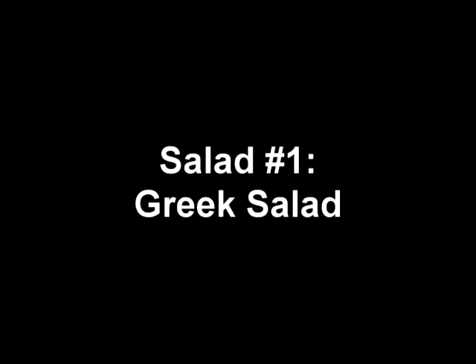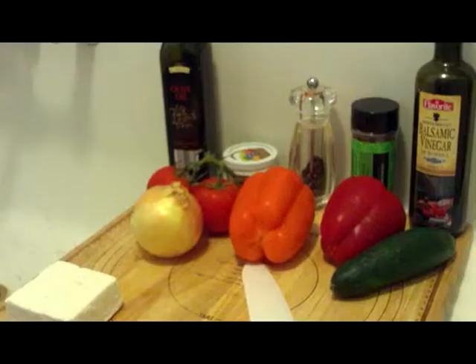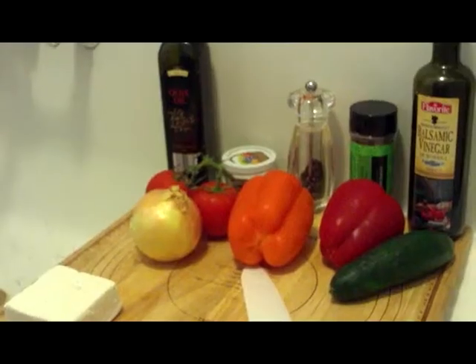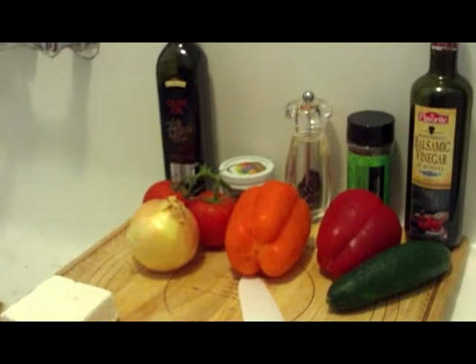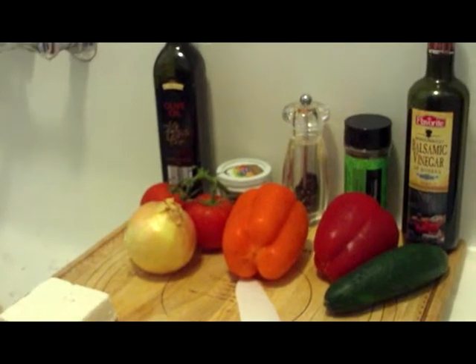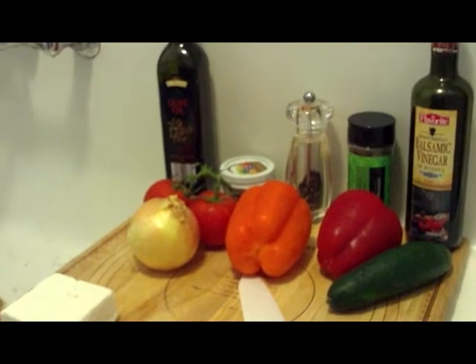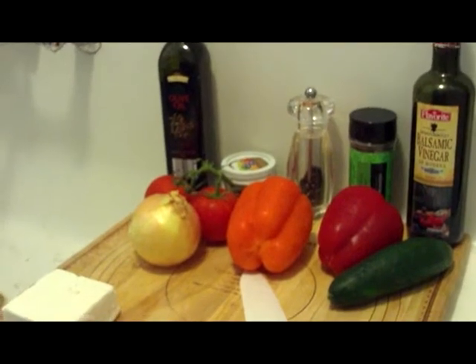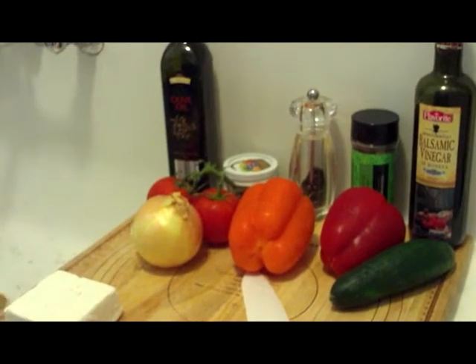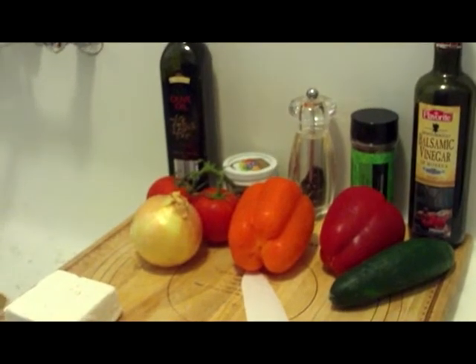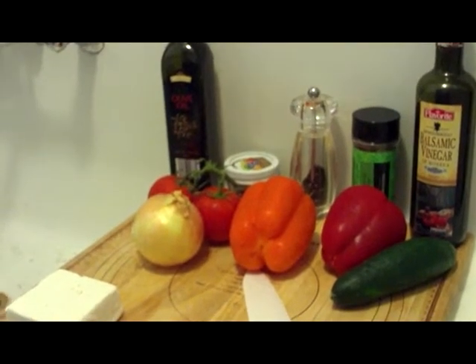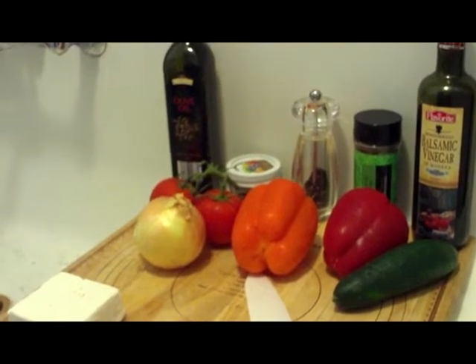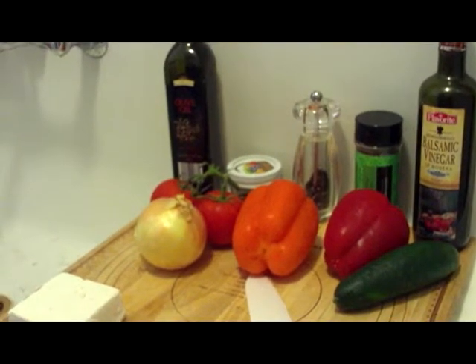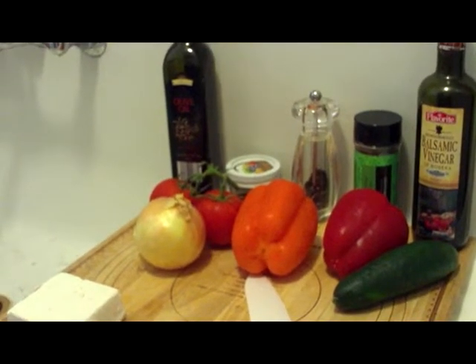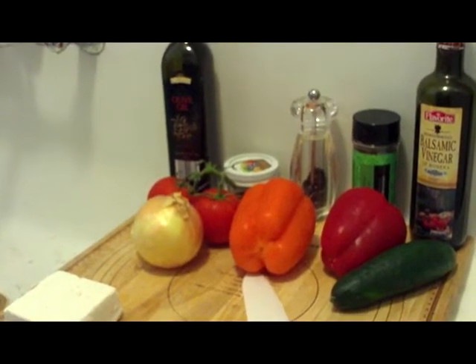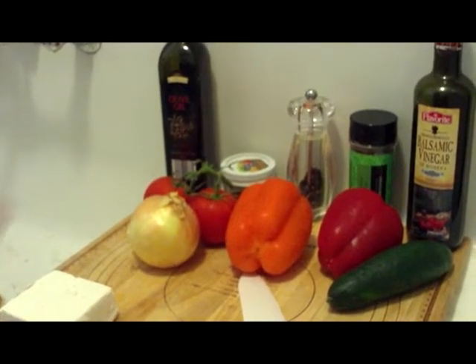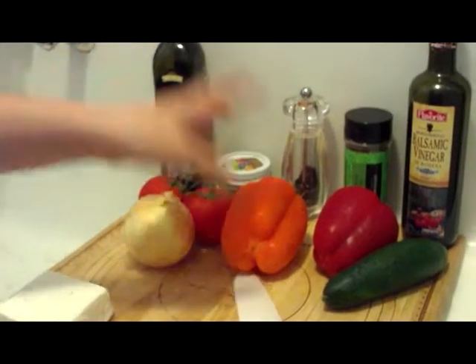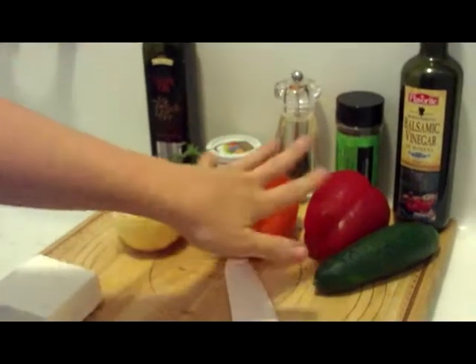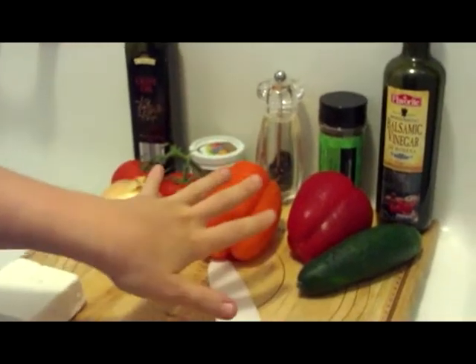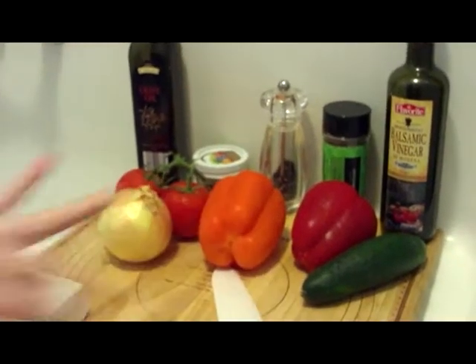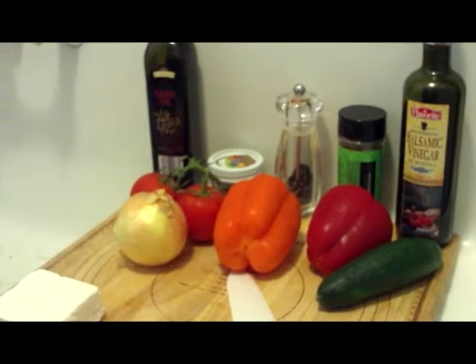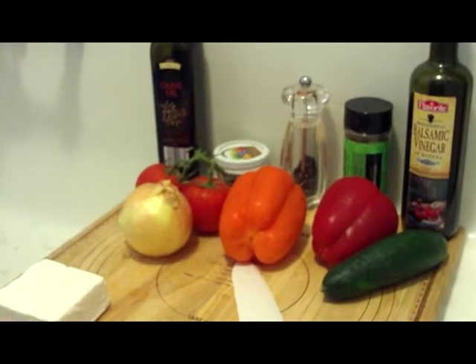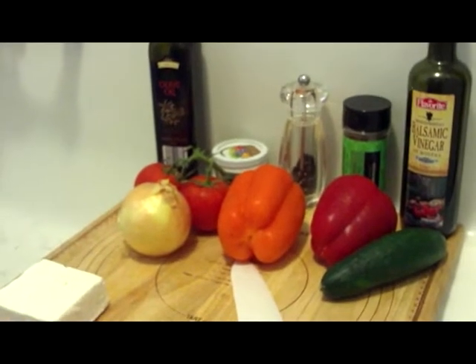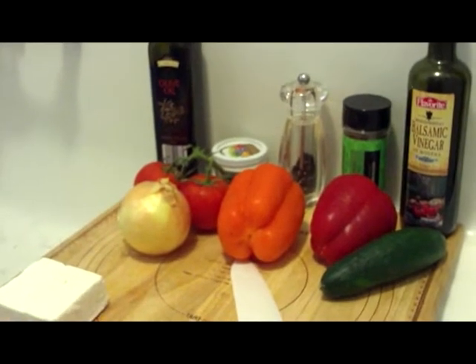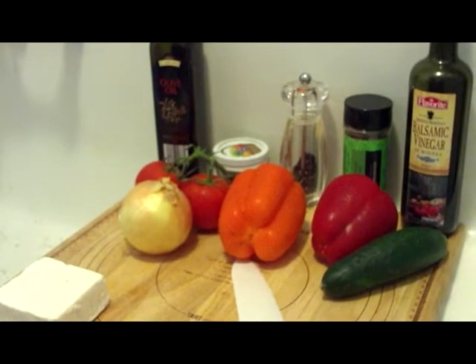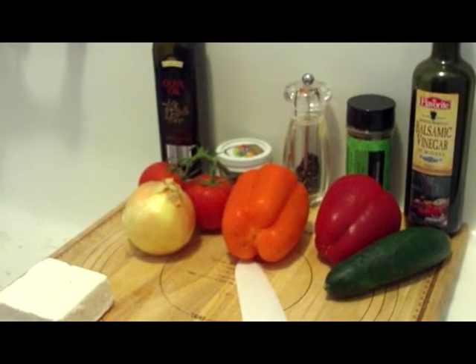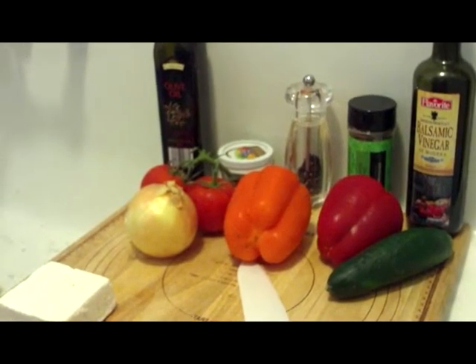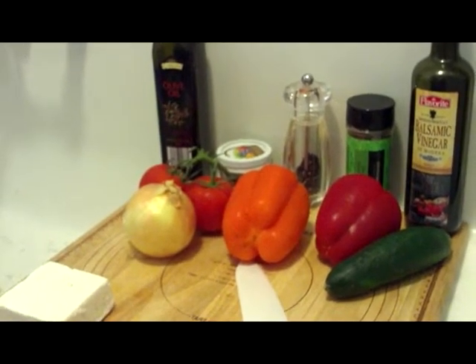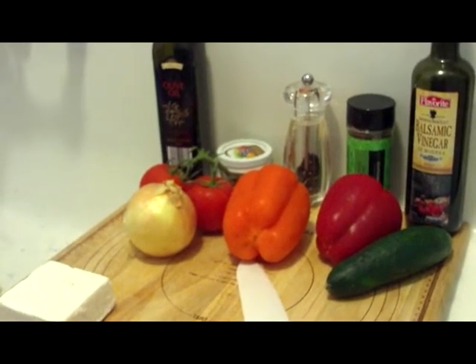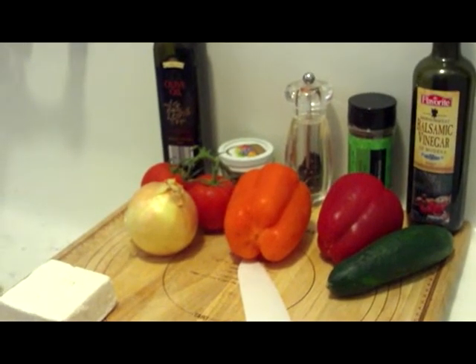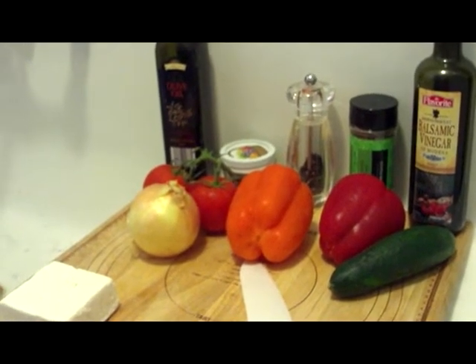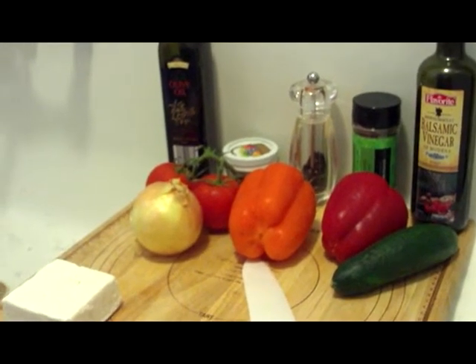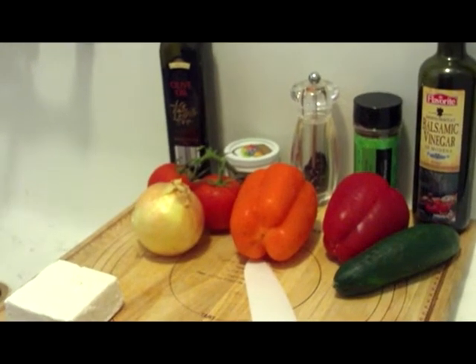For our Greek salad, bell pepper salad, we need a couple of bell peppers. You can use whatever color you like — I just prefer the darker ones because they're sweeter.